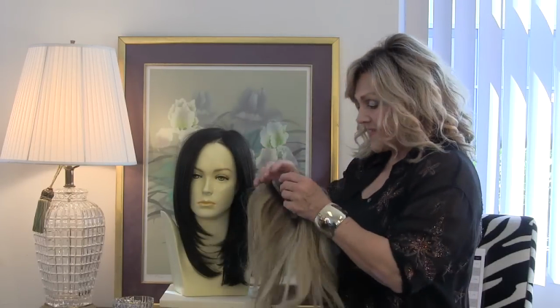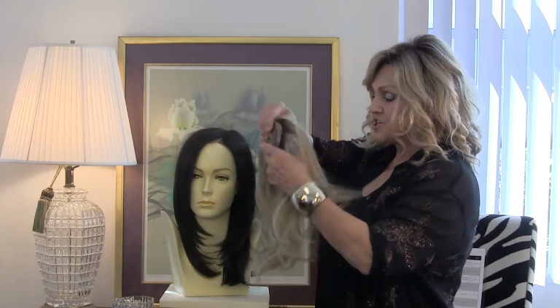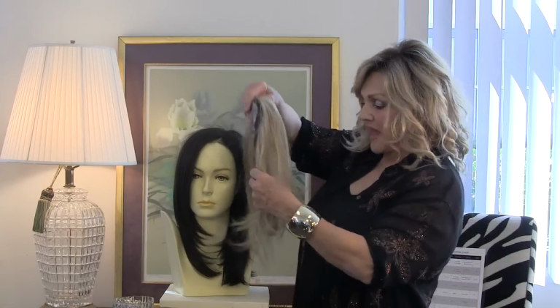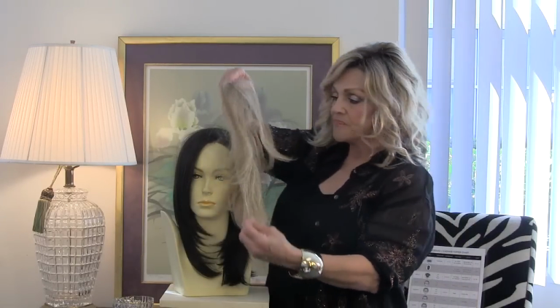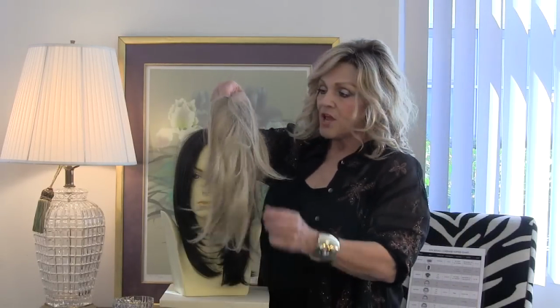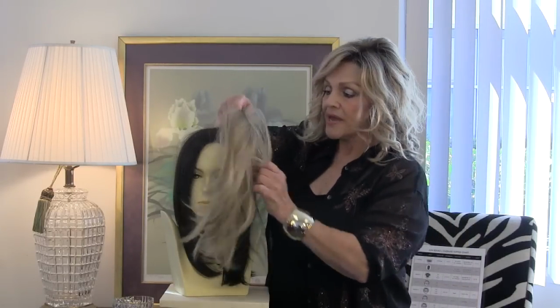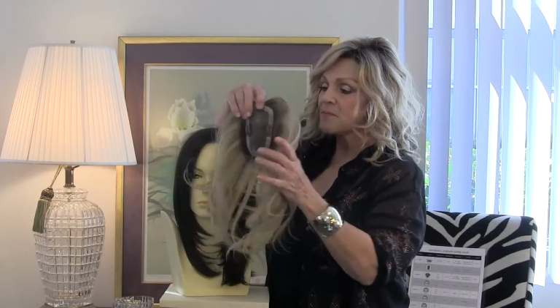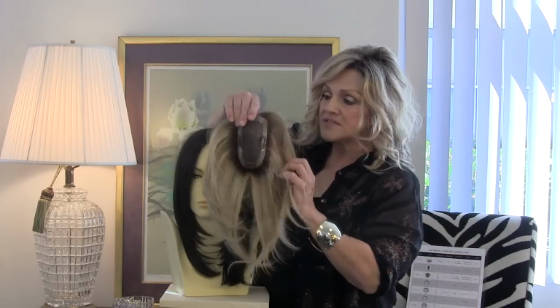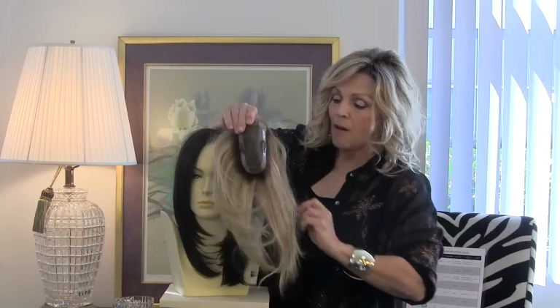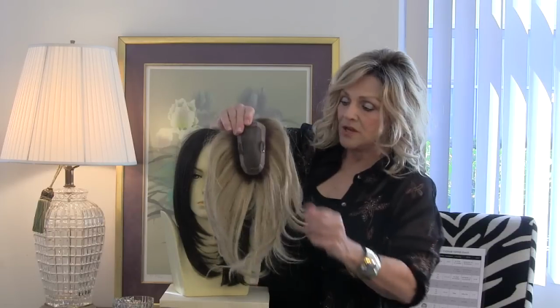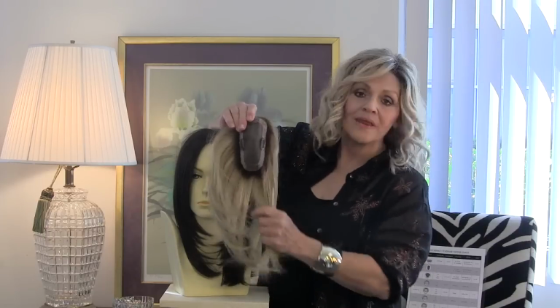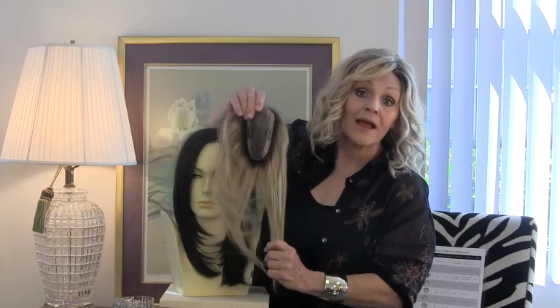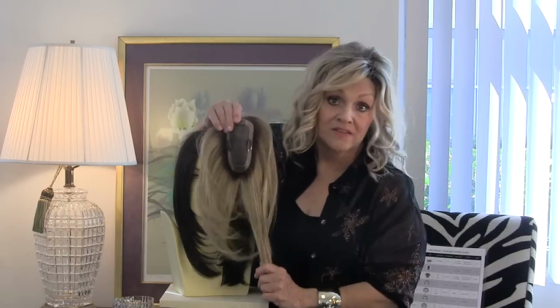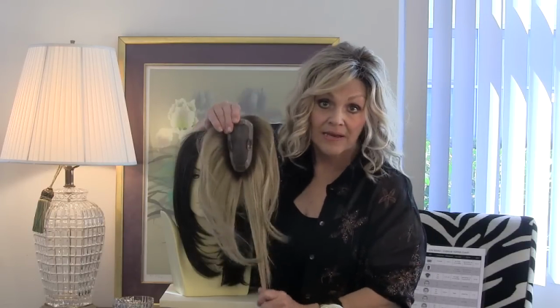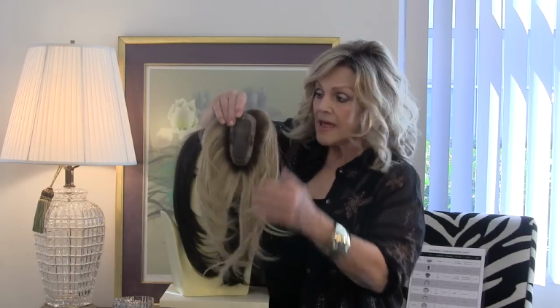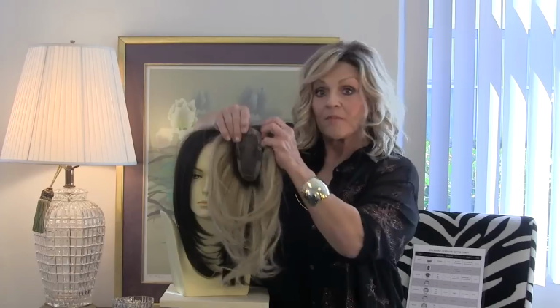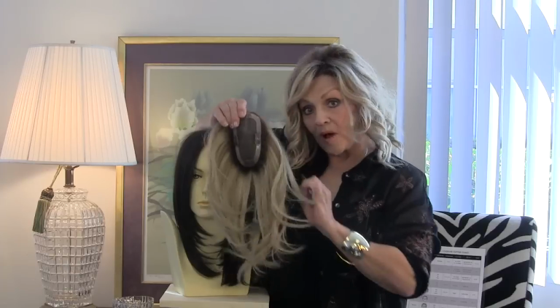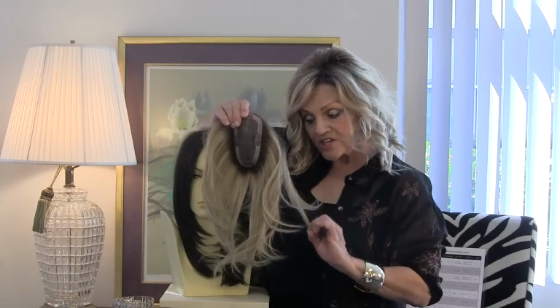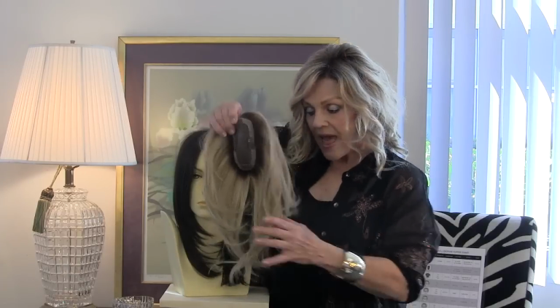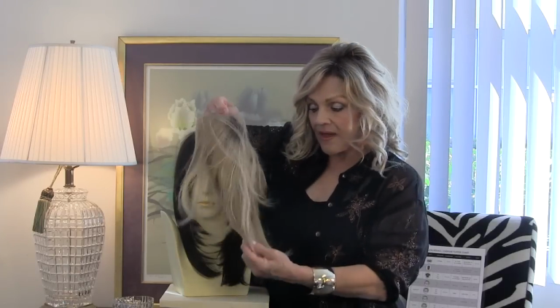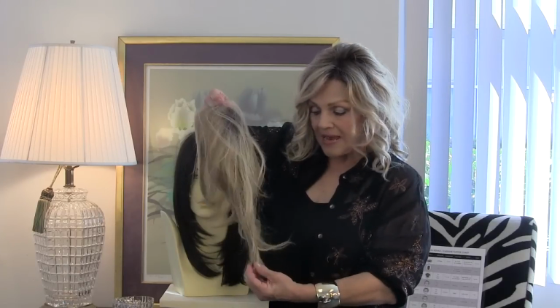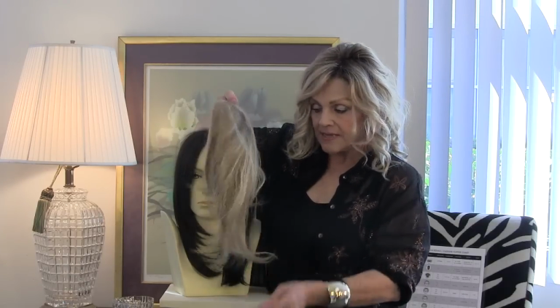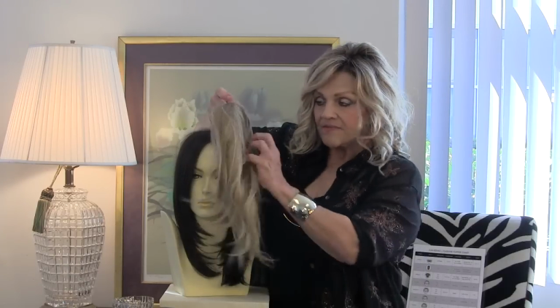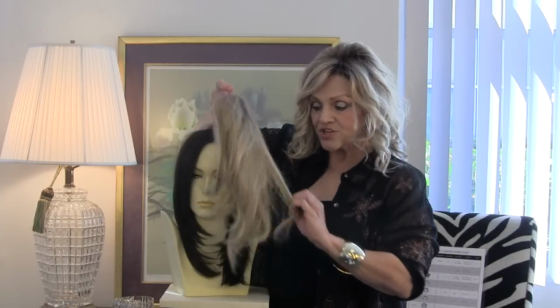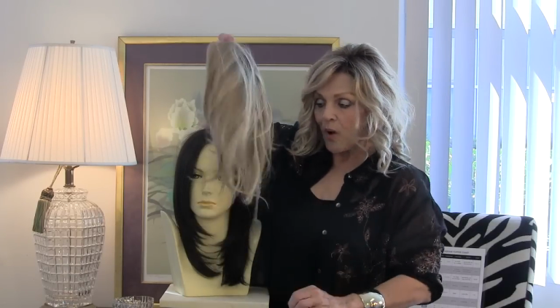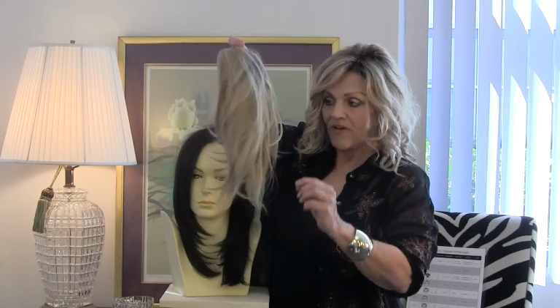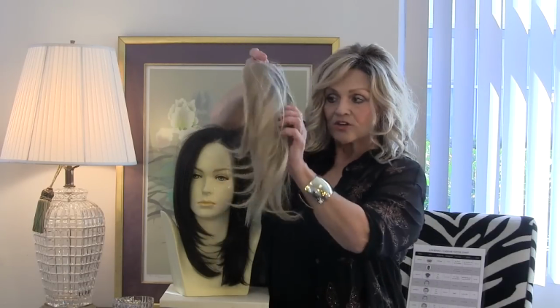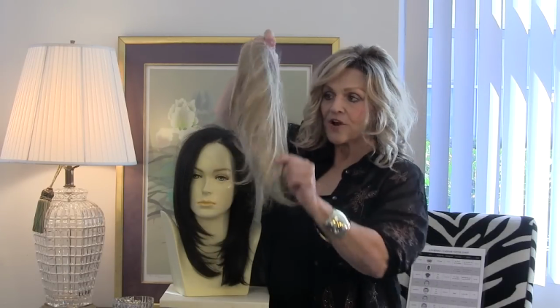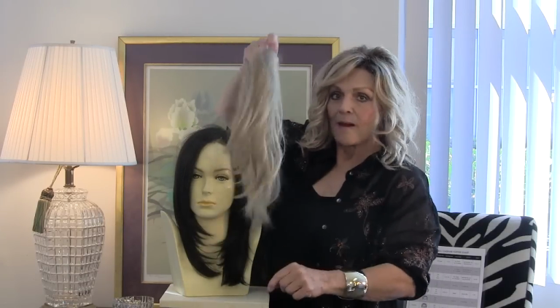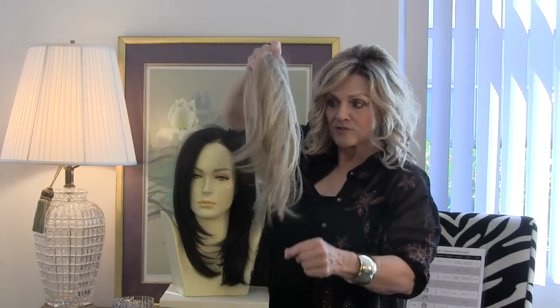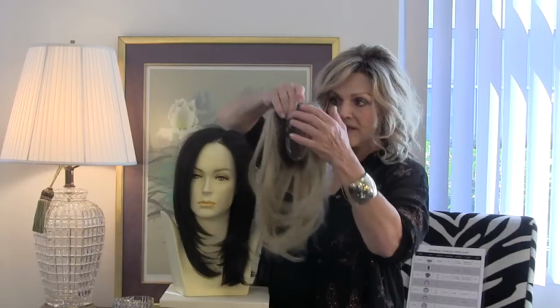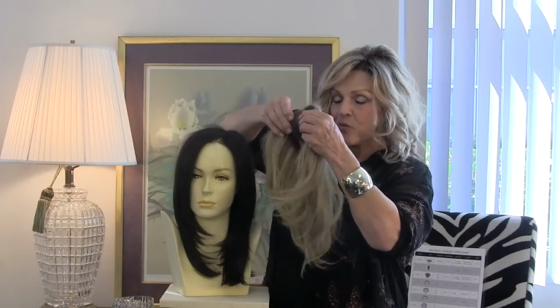This is human hair. Your Easy Parts come in human hair and heat-defiant. They come in 12 inches and they come in 18. This is your 12 — it looks longer than that but that's what it is.